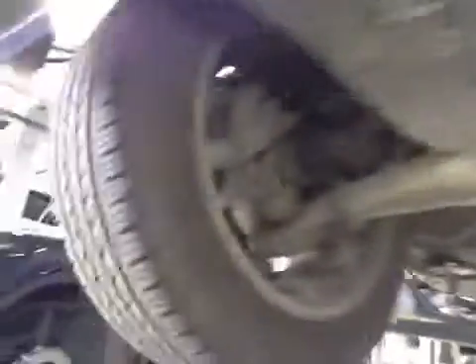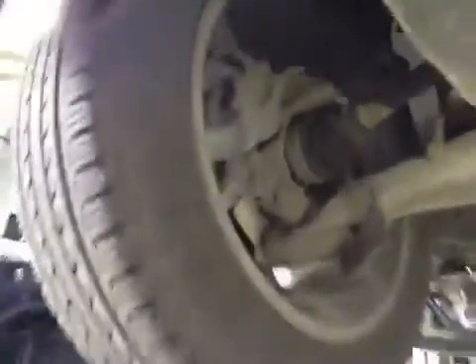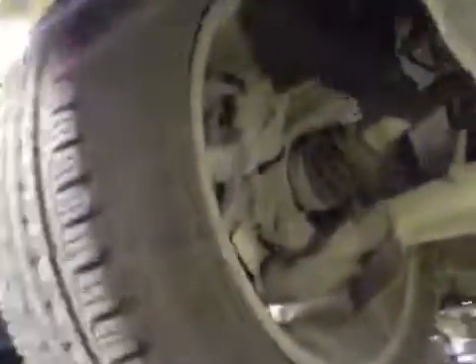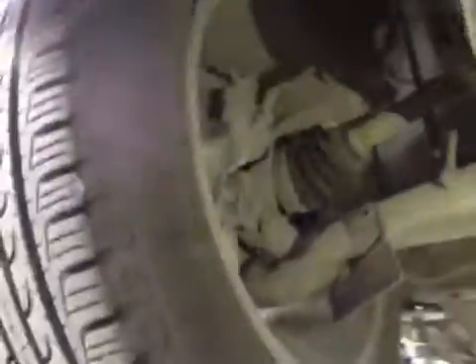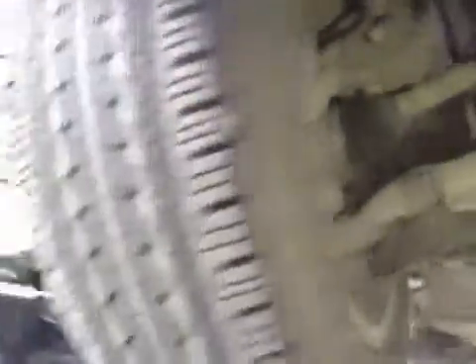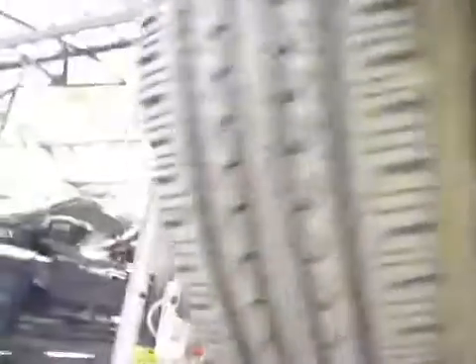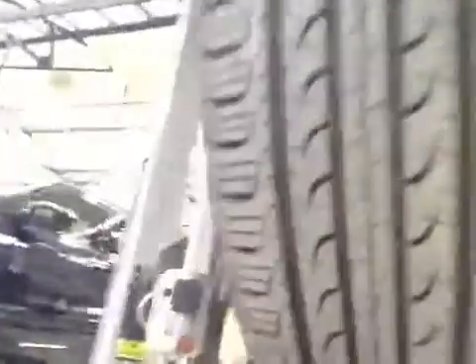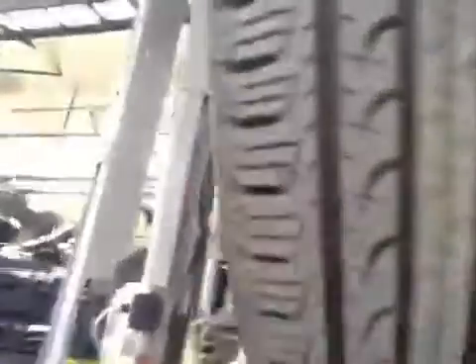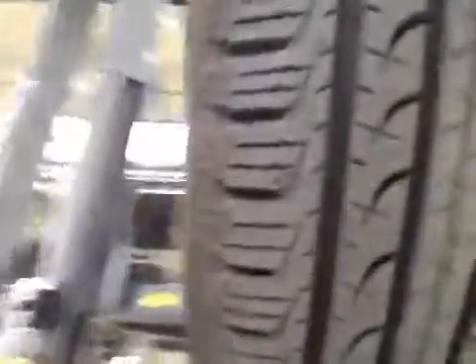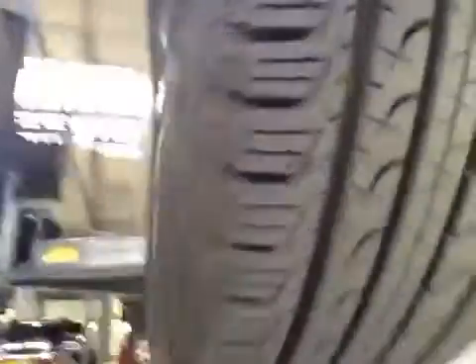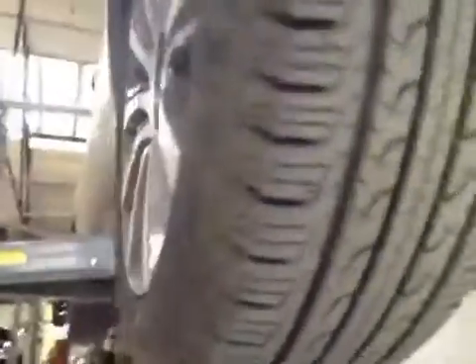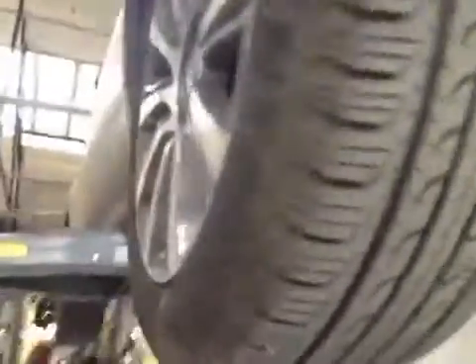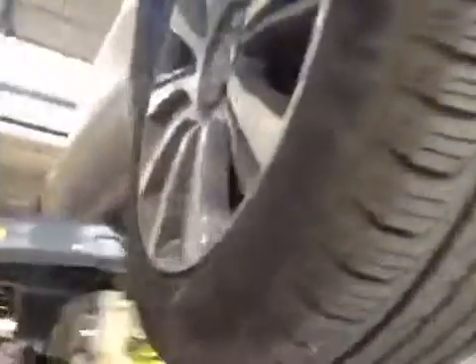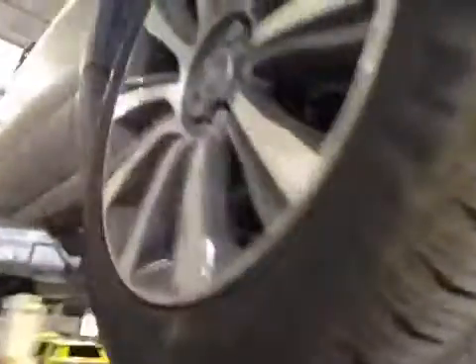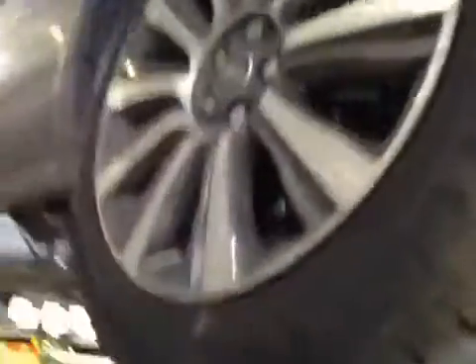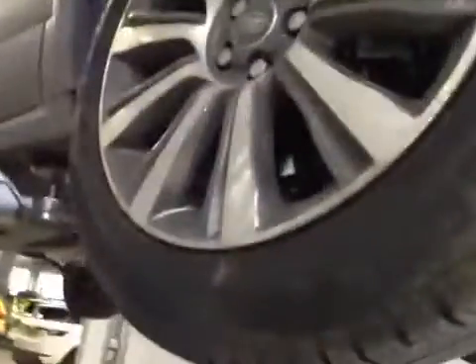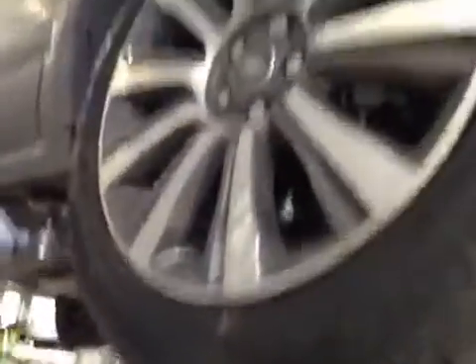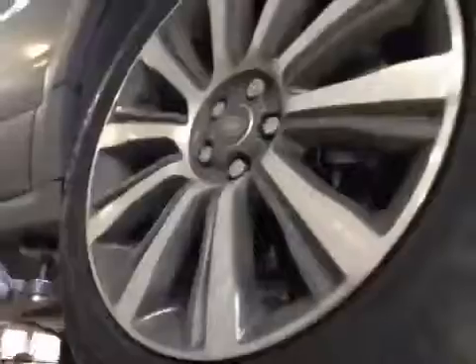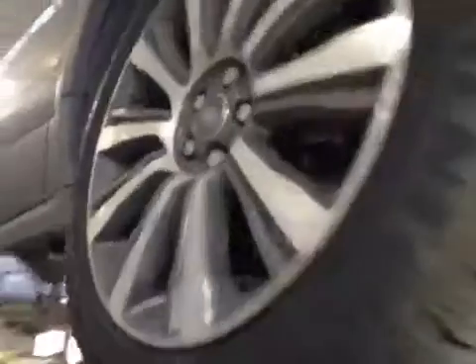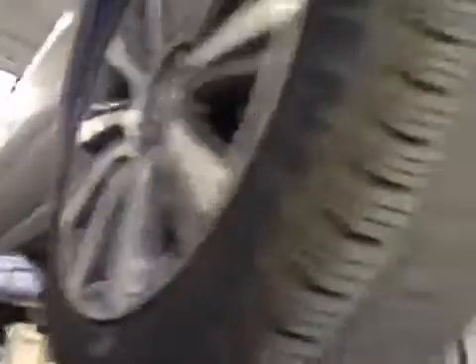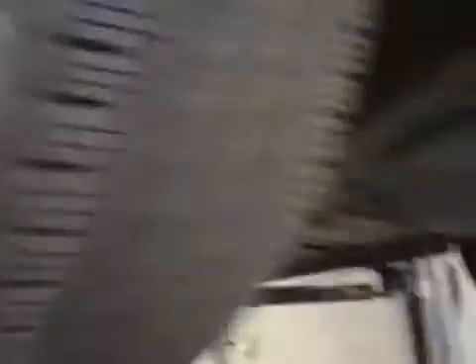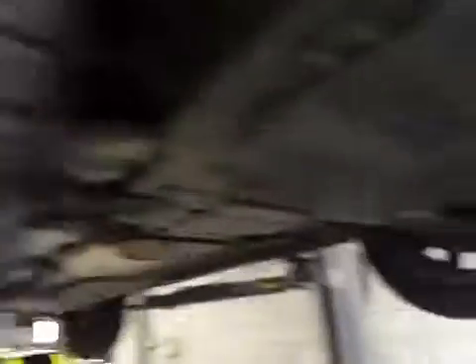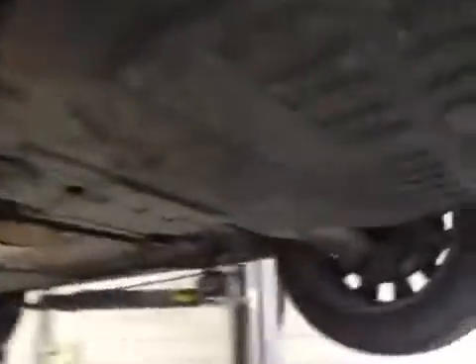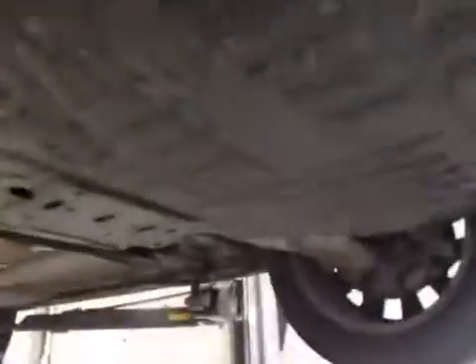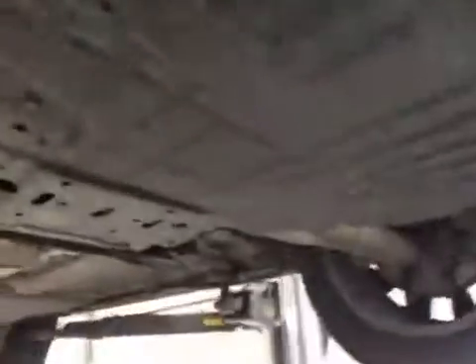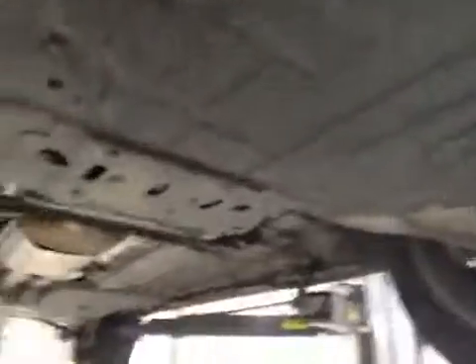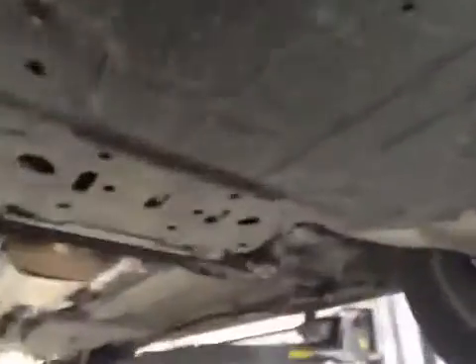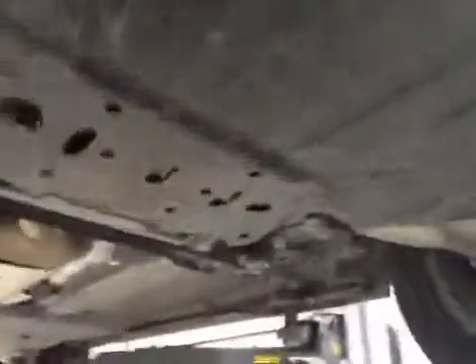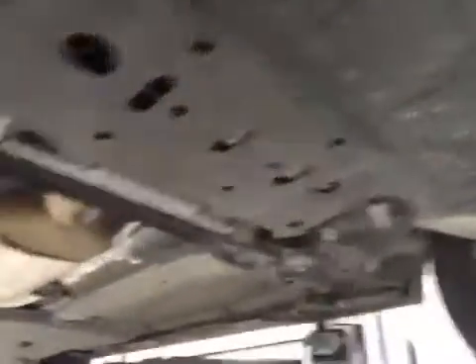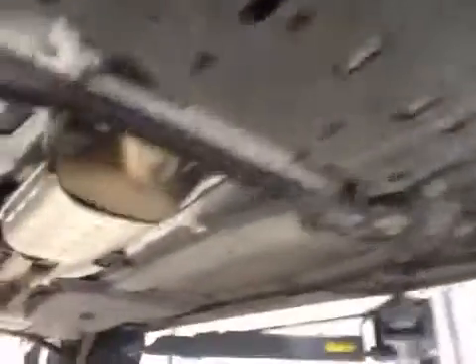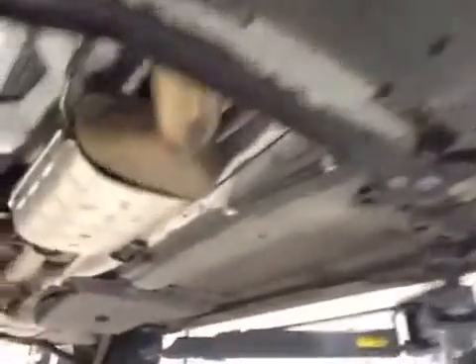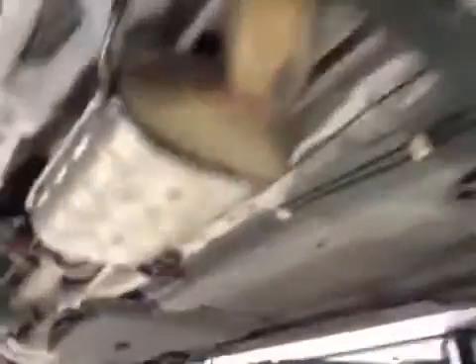Same on the off-side front — suspension and discs are all good. Tread depth is good on the off-side front tyre, no cuts or bulges in the sidewall. Front brake pads are in the green at 10mm.